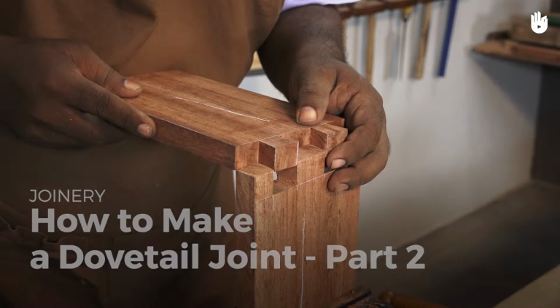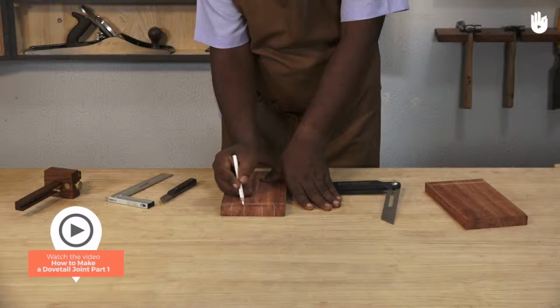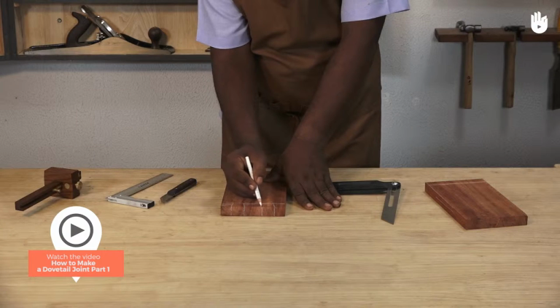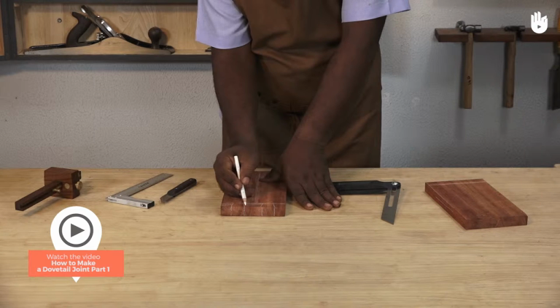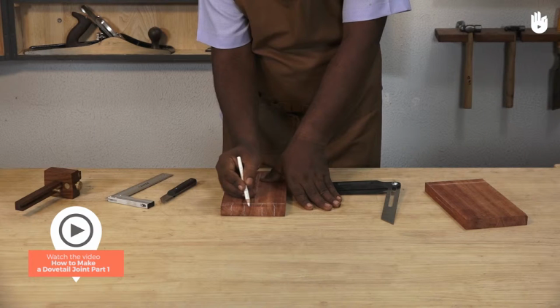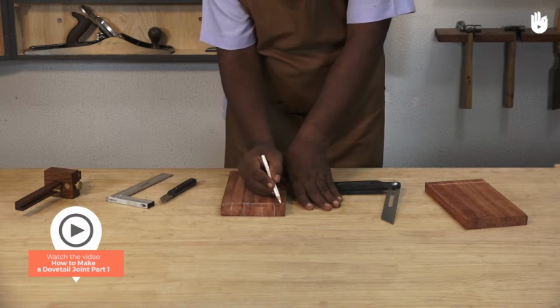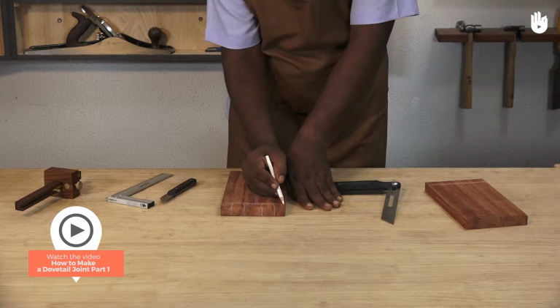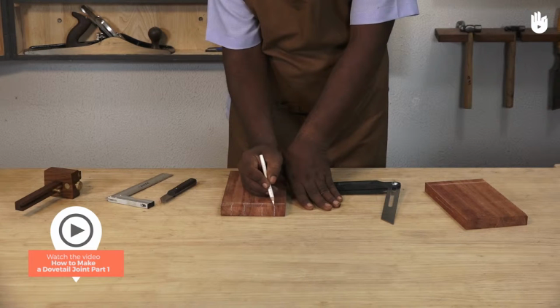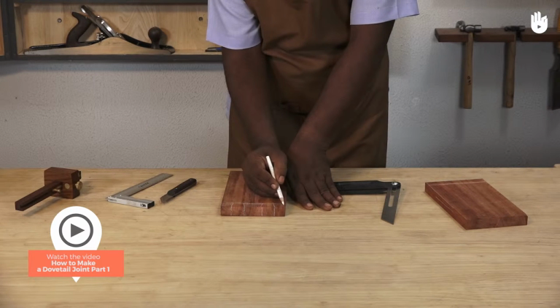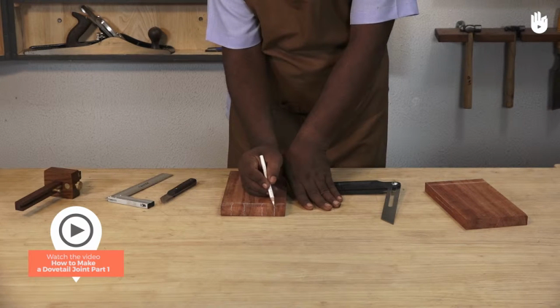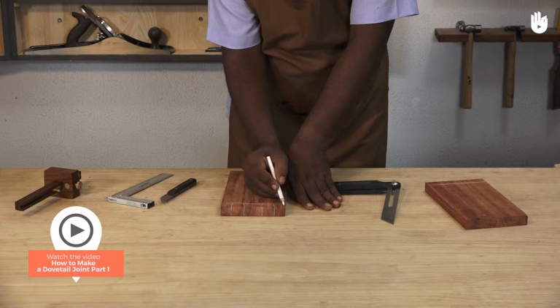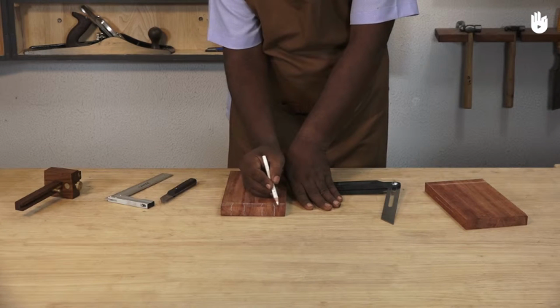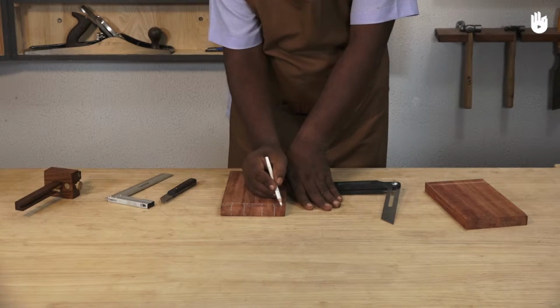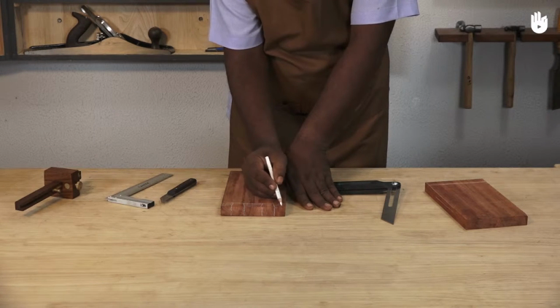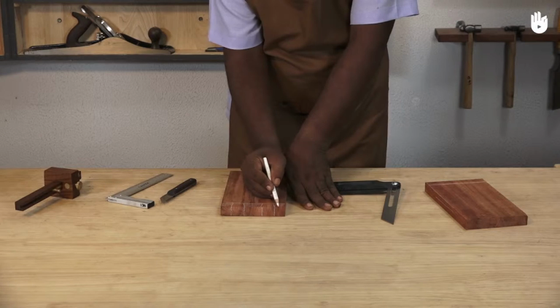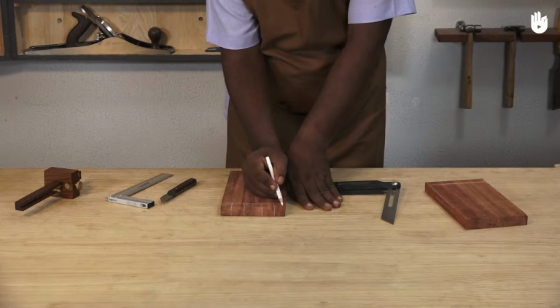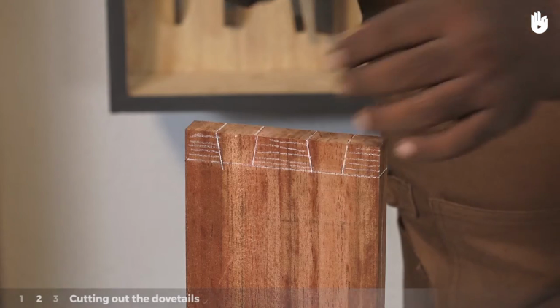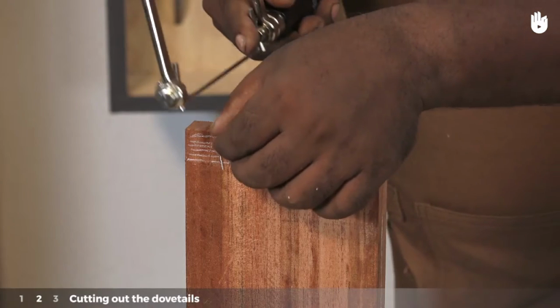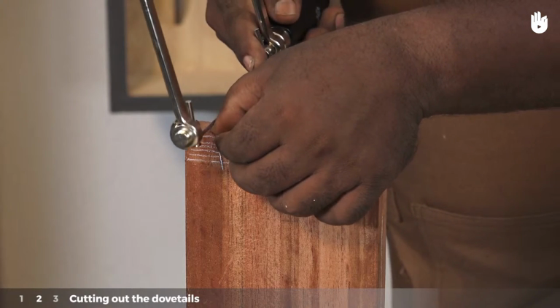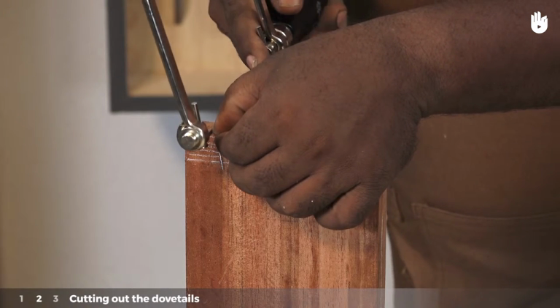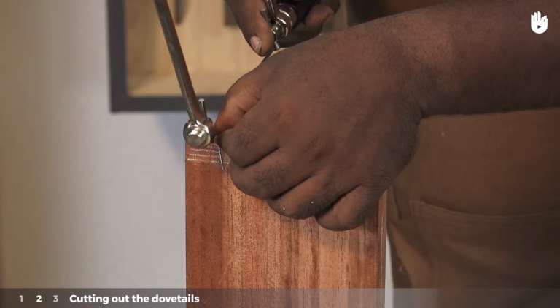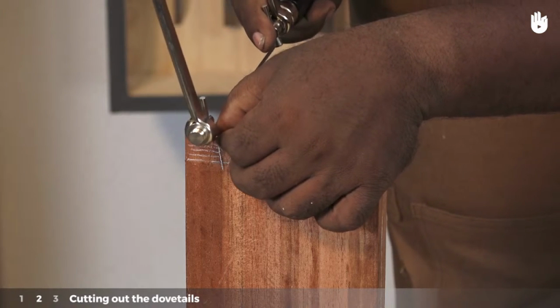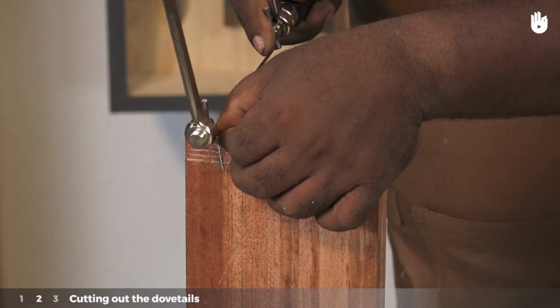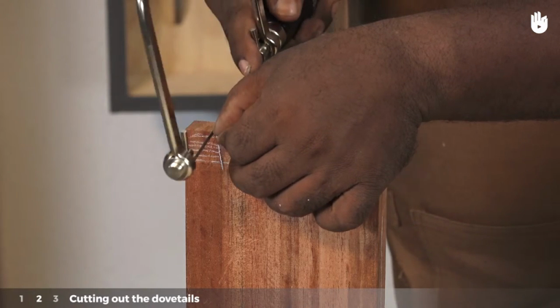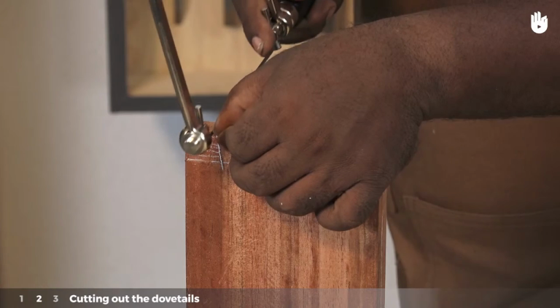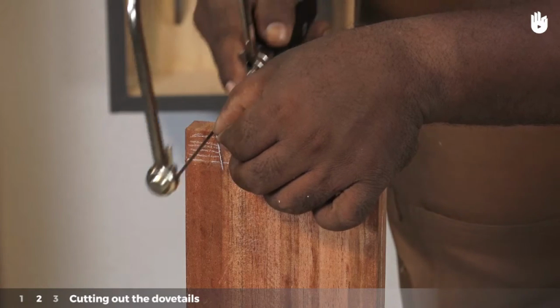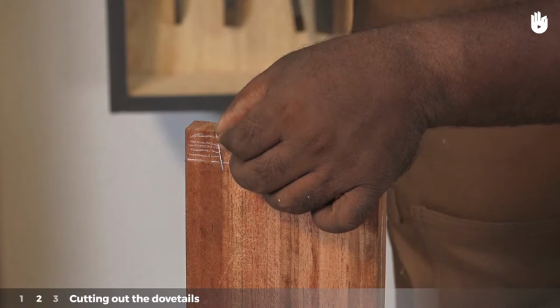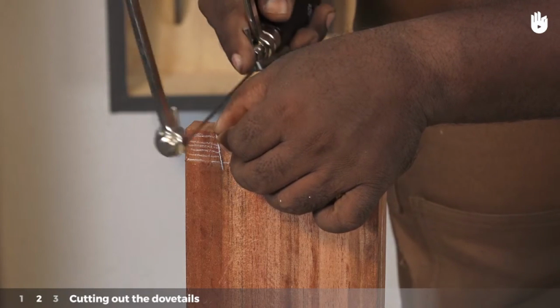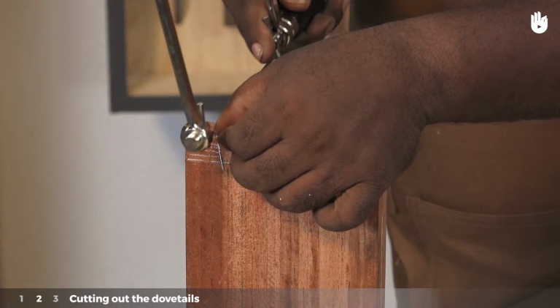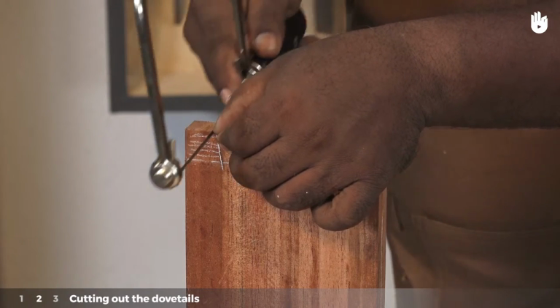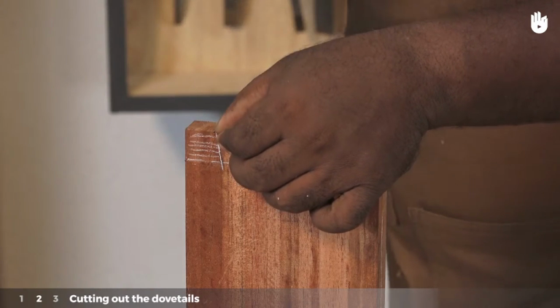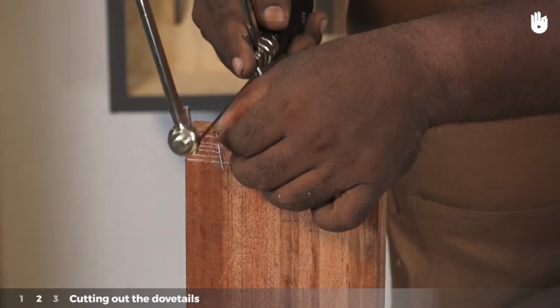If you have followed how to make a dovetail joint part 1, you can now proceed to cutting out the dovetails. Step 1: Cutting out the dovetails. Fix the piece on a vise and start cutting the waste wood with a coping saw.